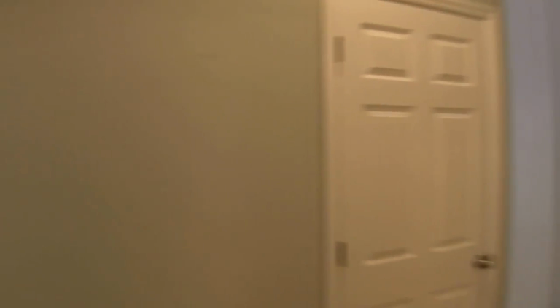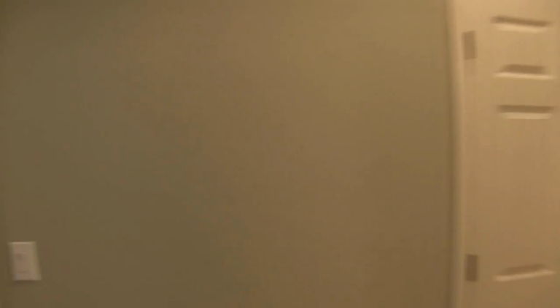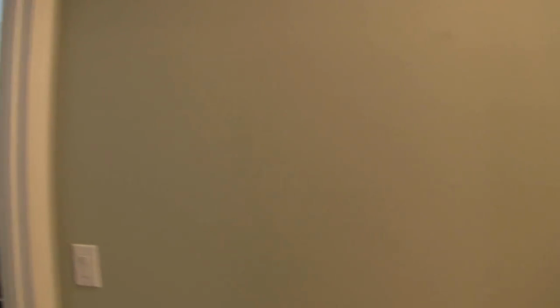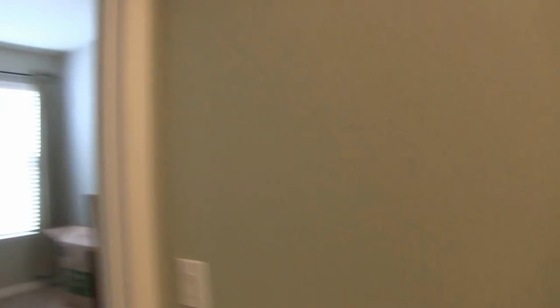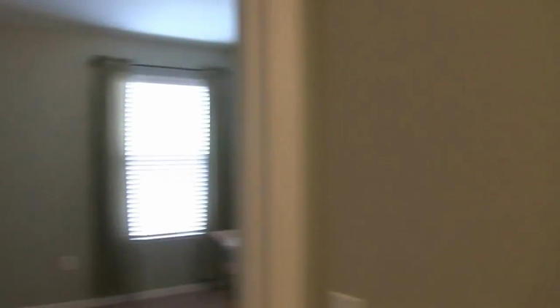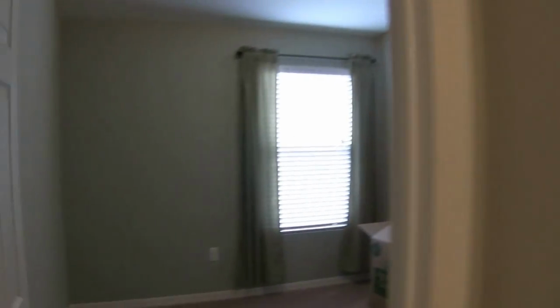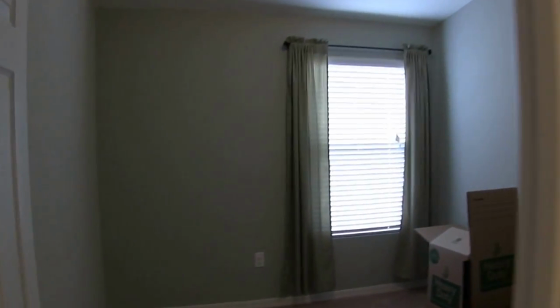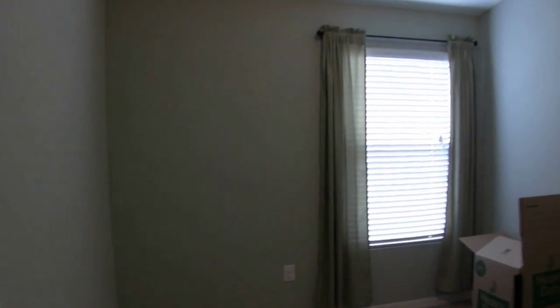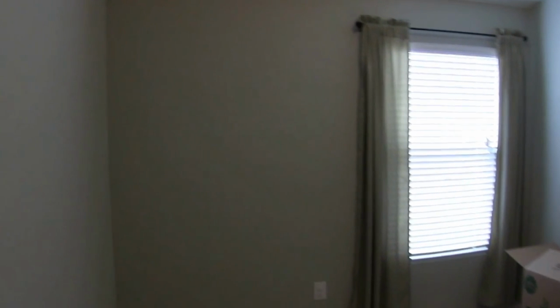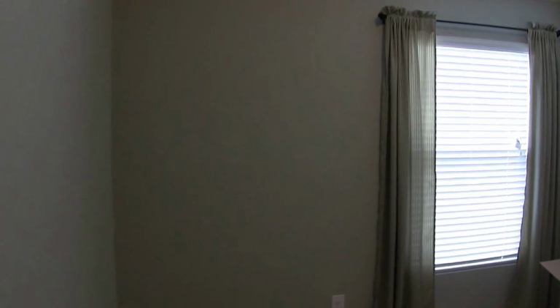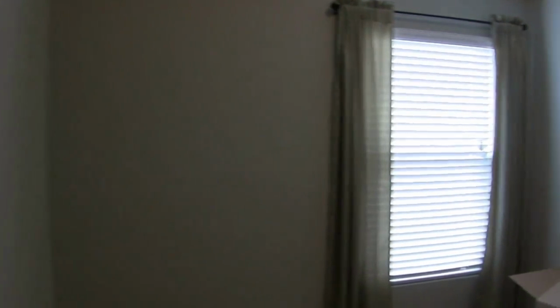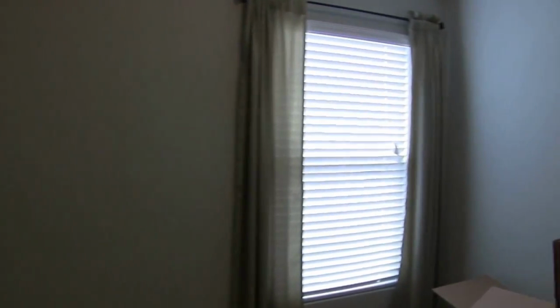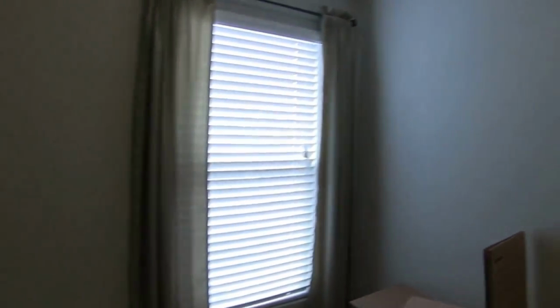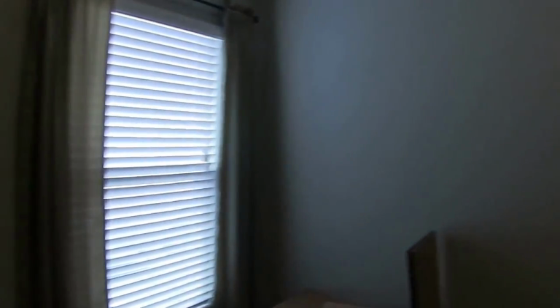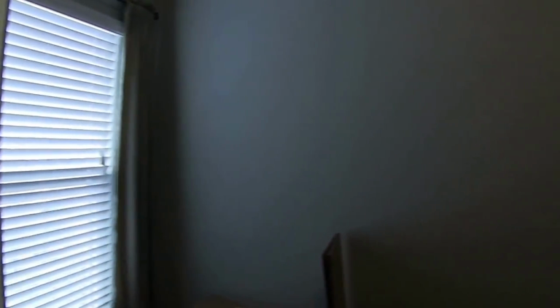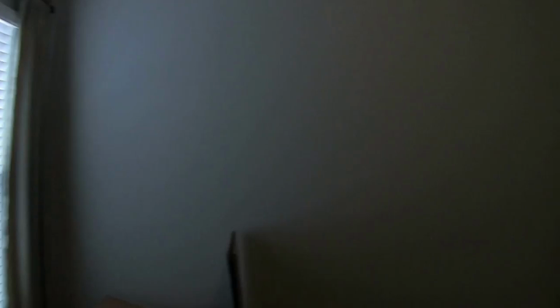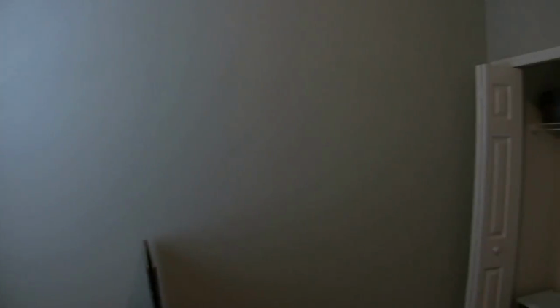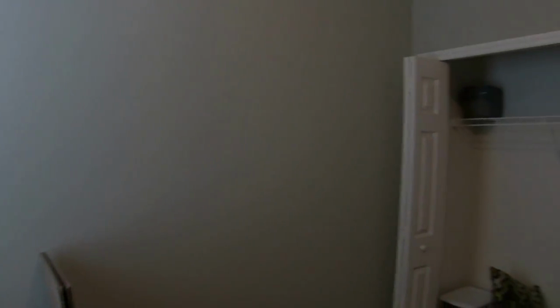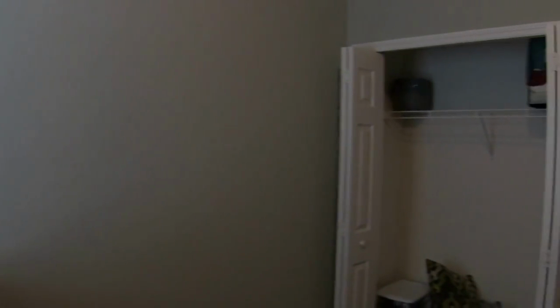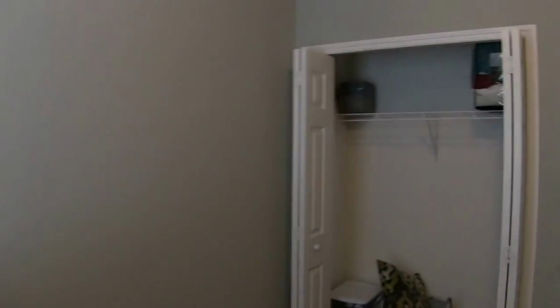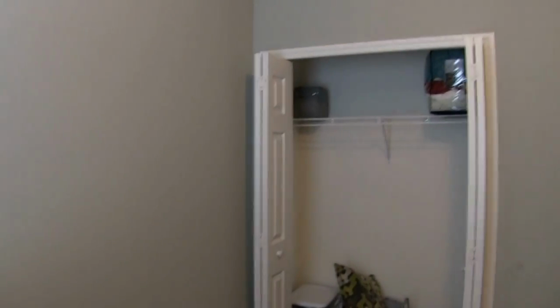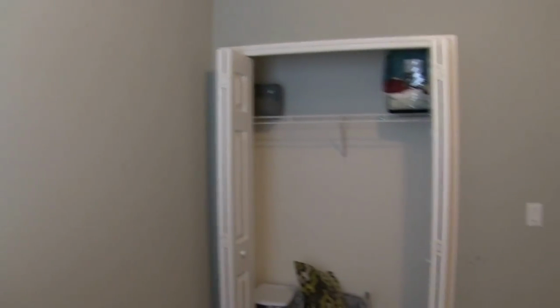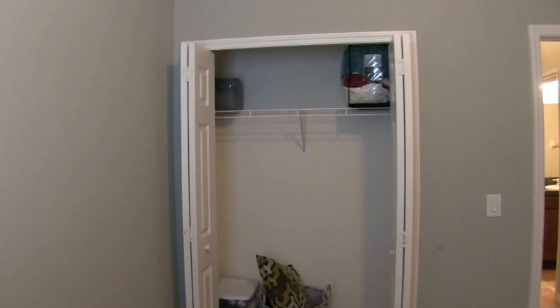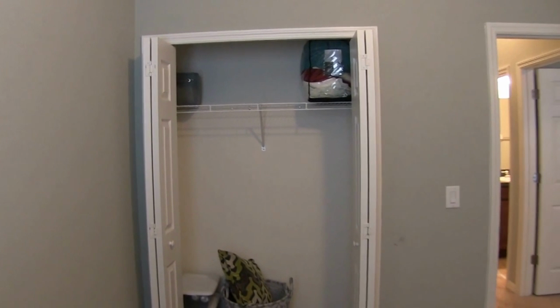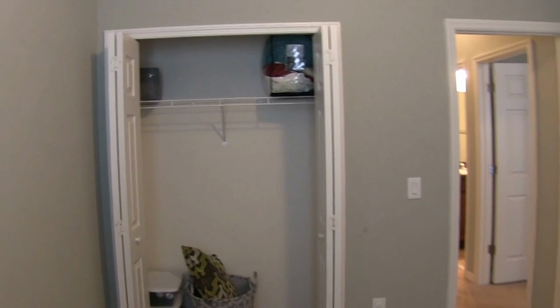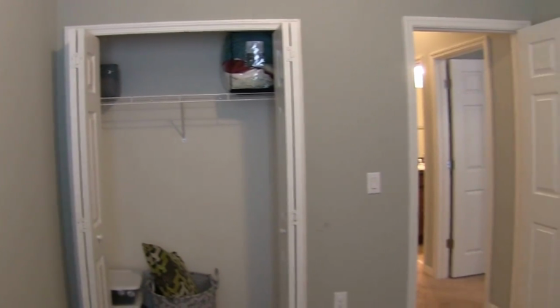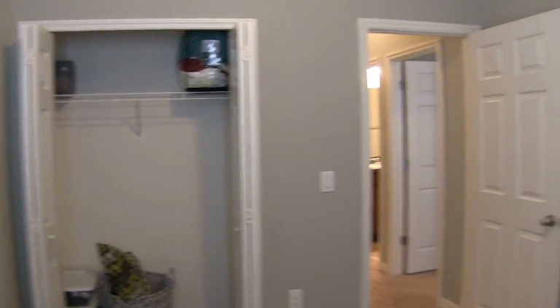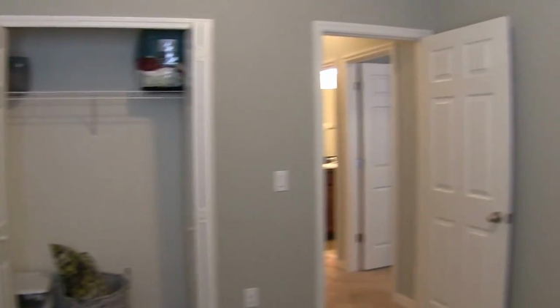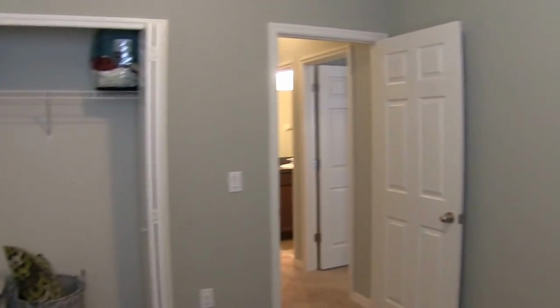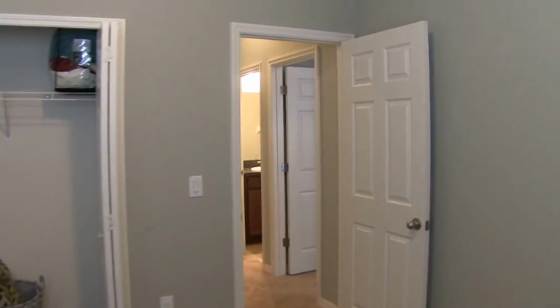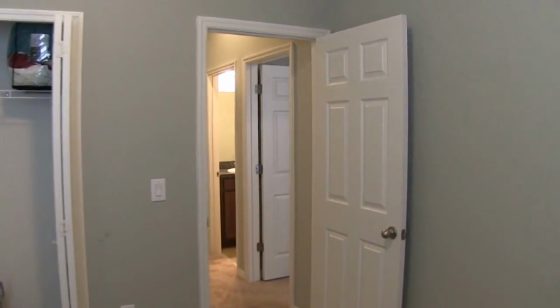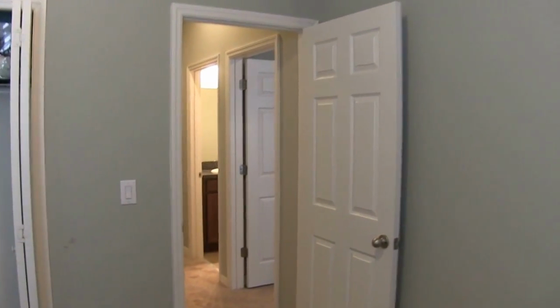At the end of the hall is bedroom number two. This is a 10 by 10 bedroom with plenty of closet space.